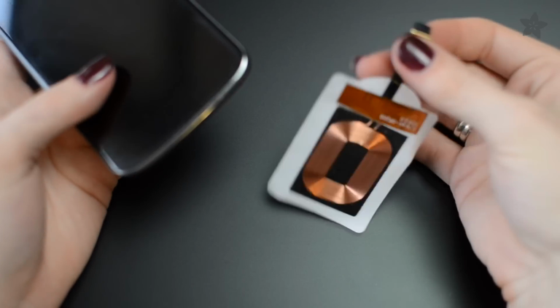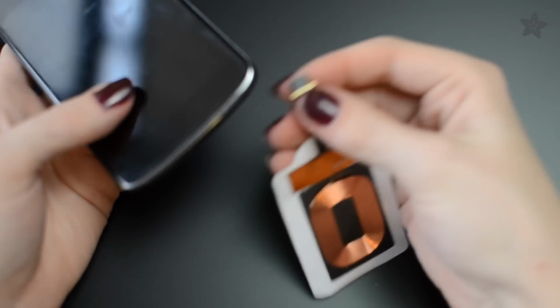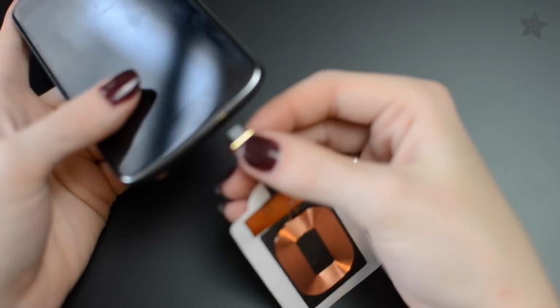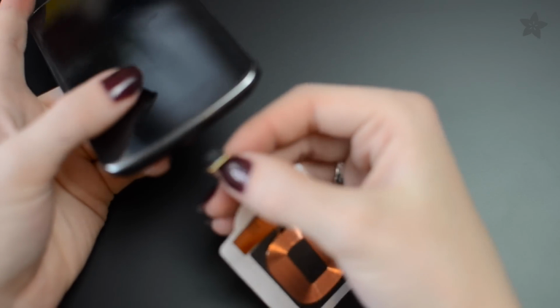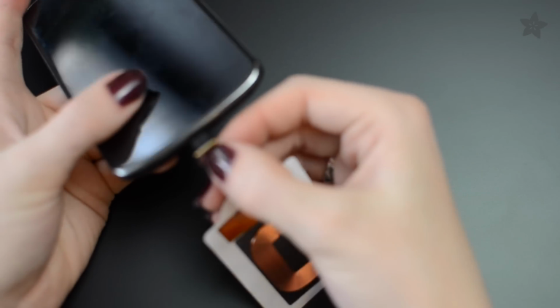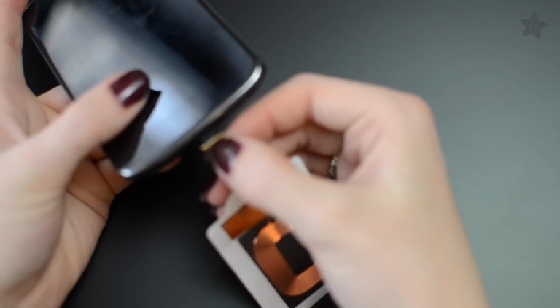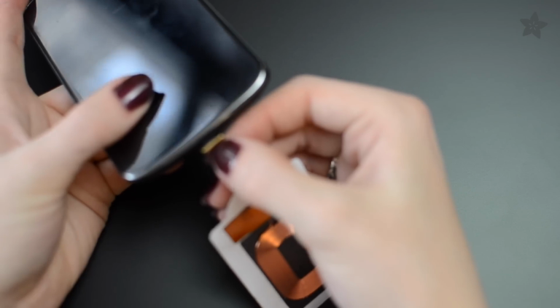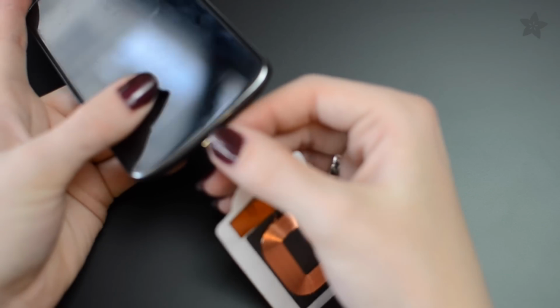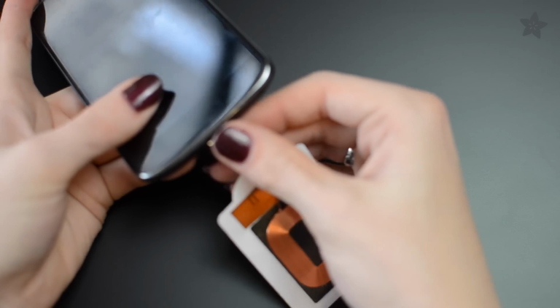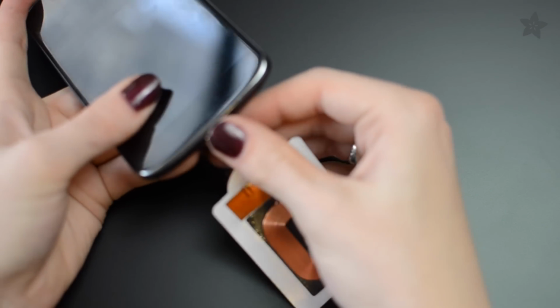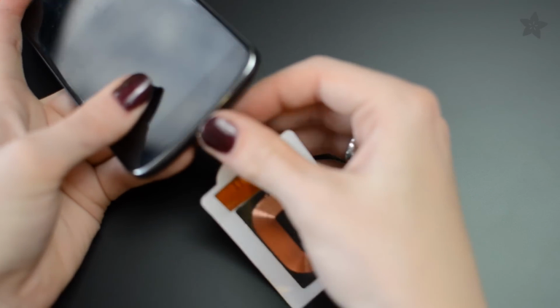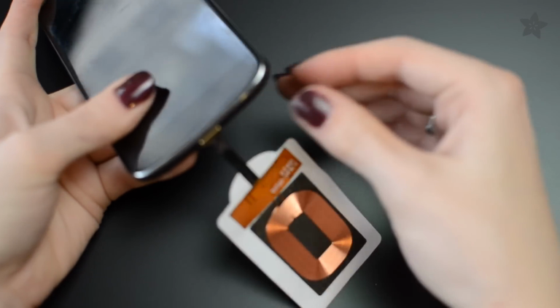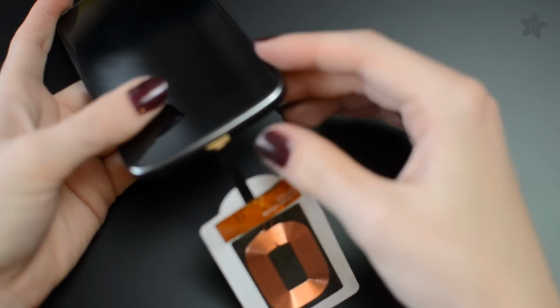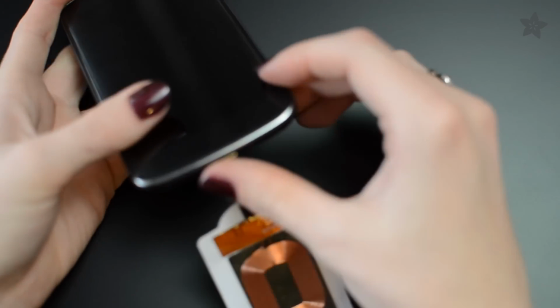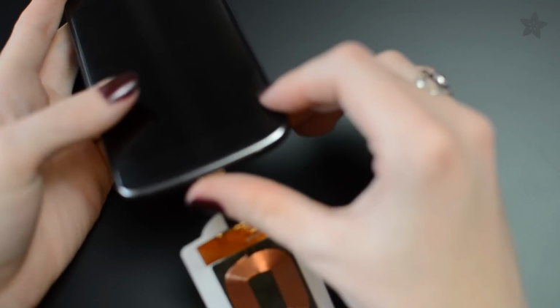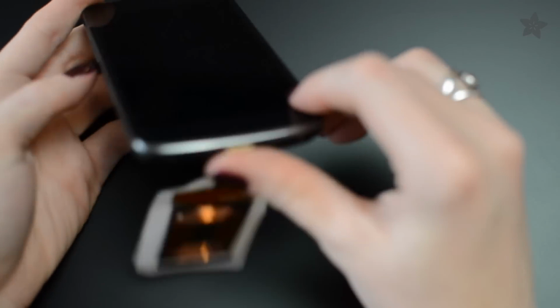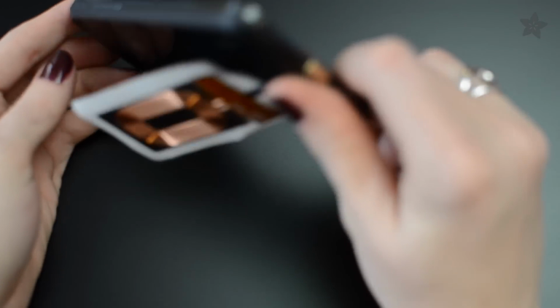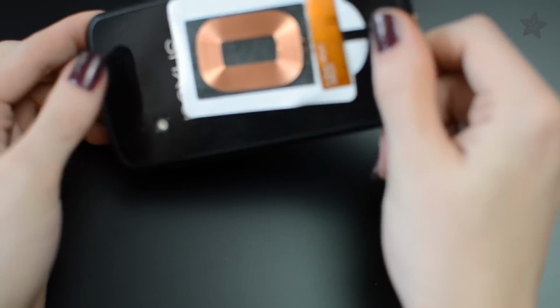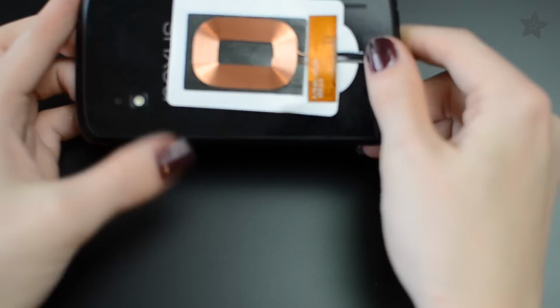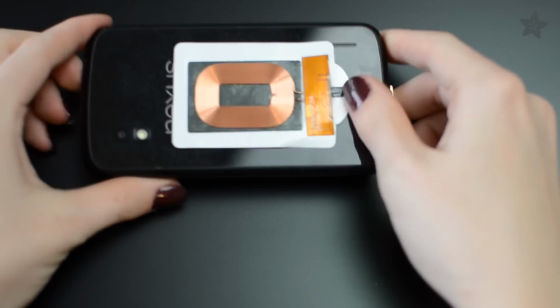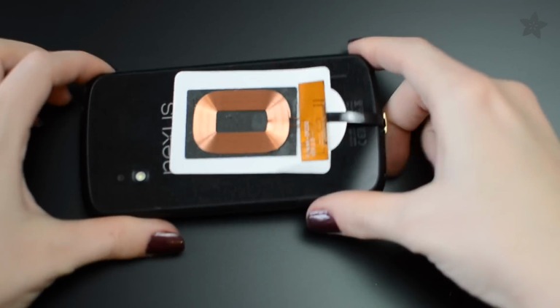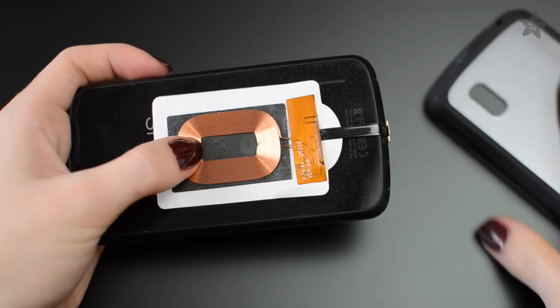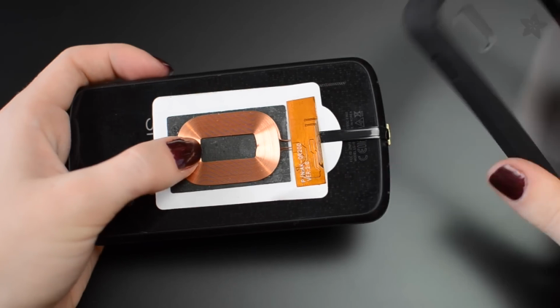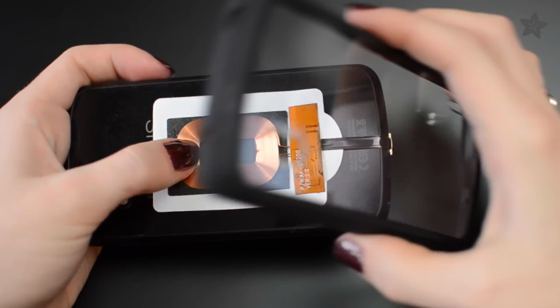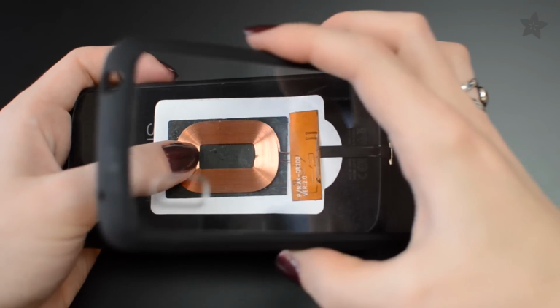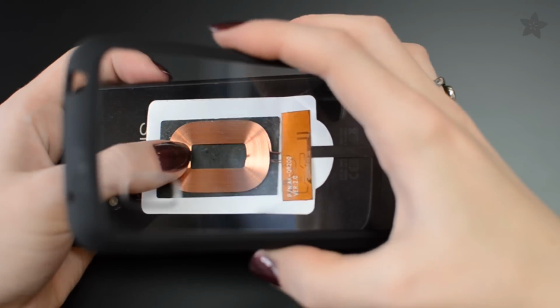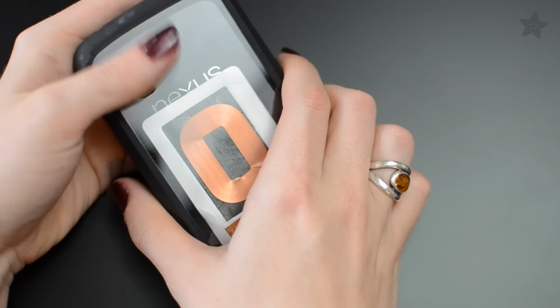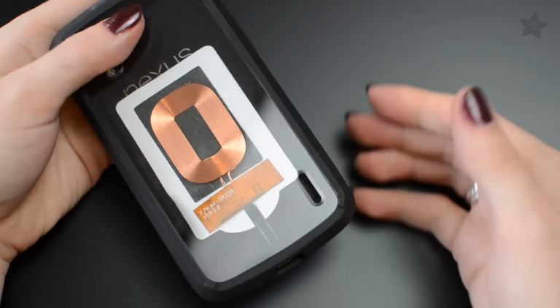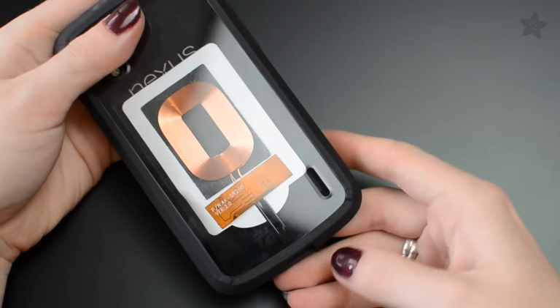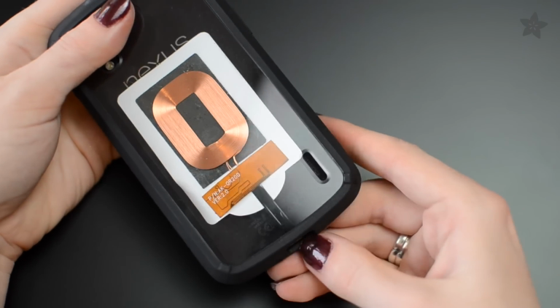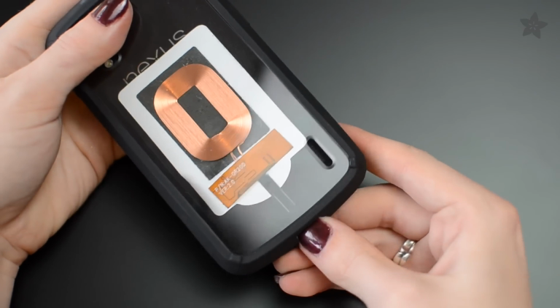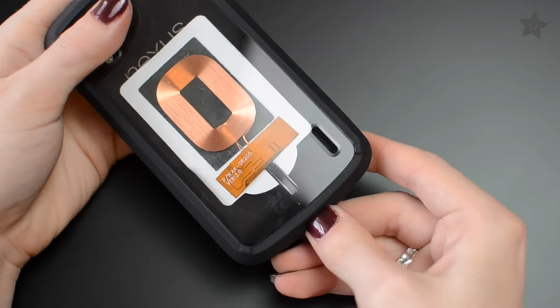The phone side is super easy. Just plug in your Qi charging receiver coil before putting your phone in its case. I like the look of the bare coil, so I peeled off the sticker.